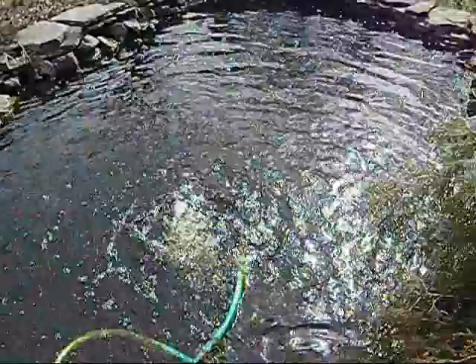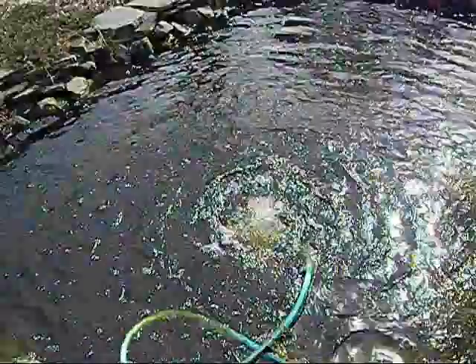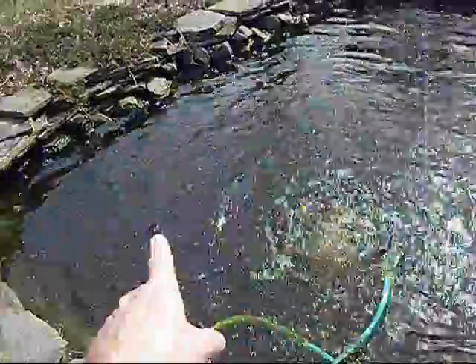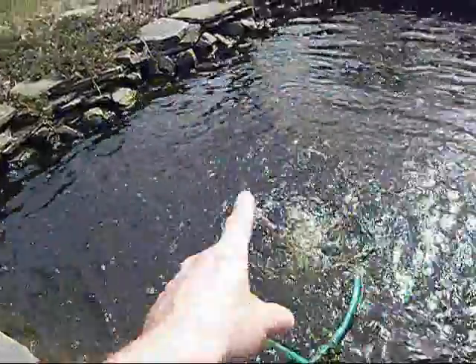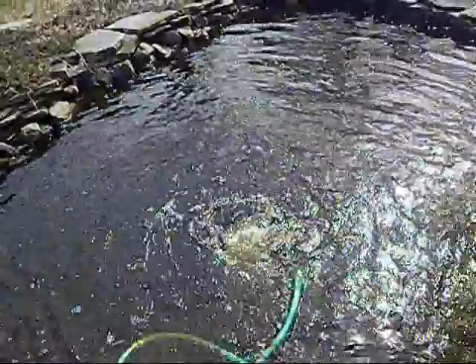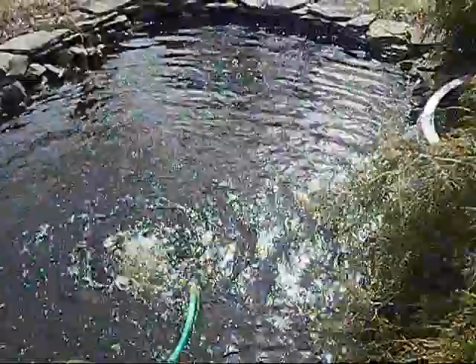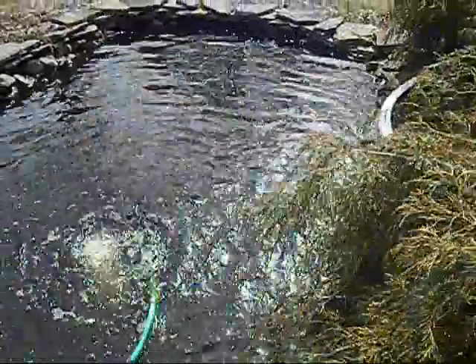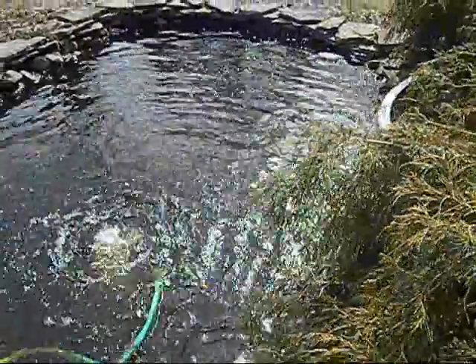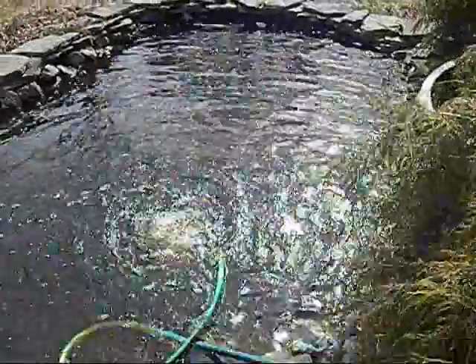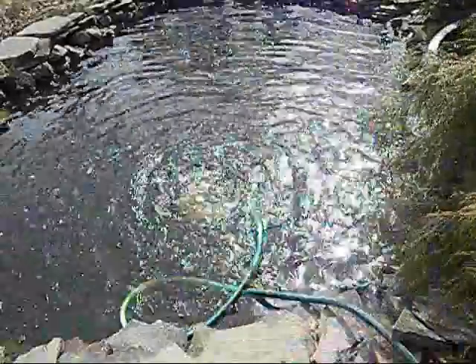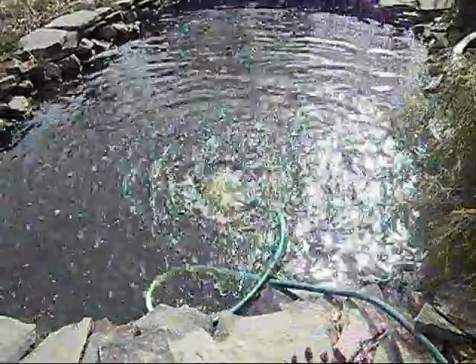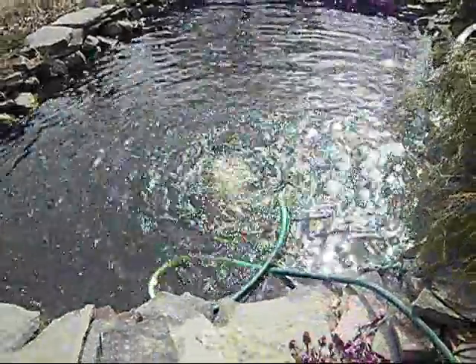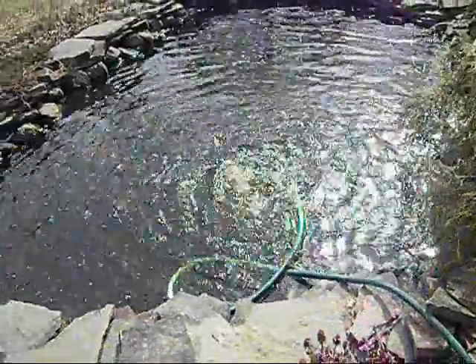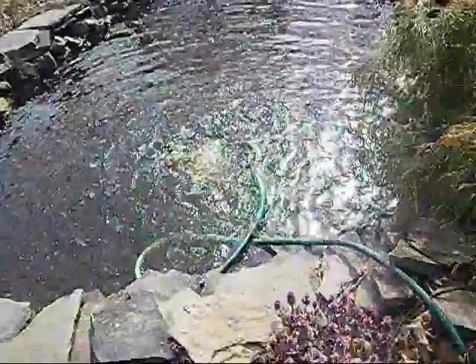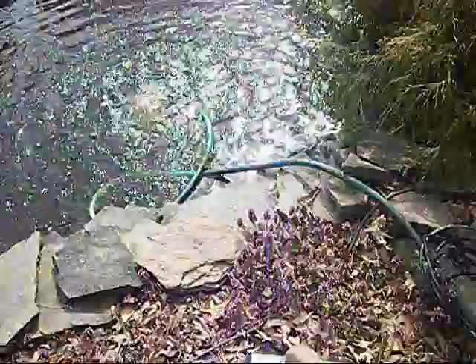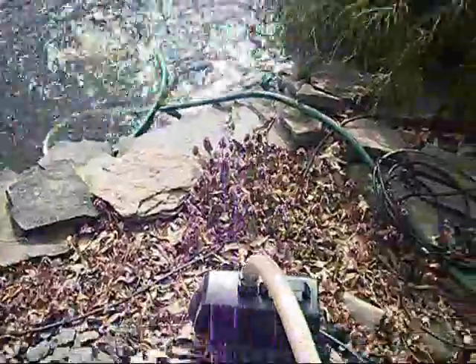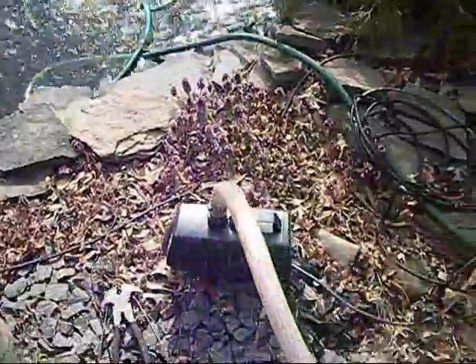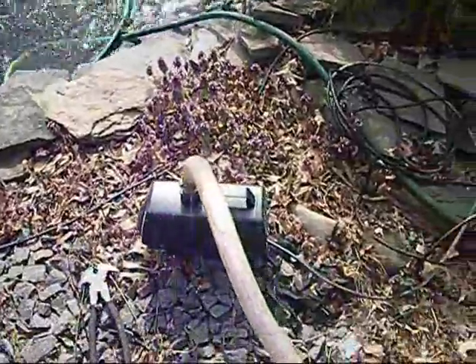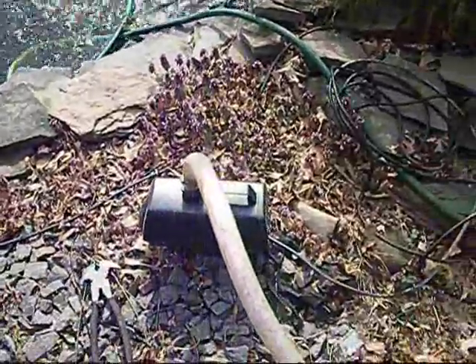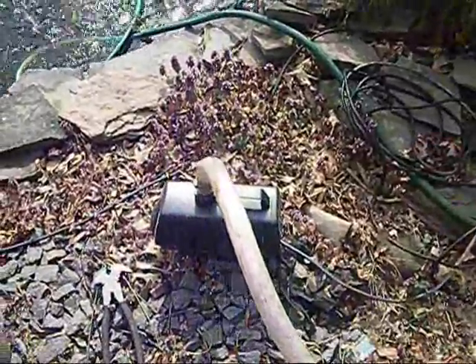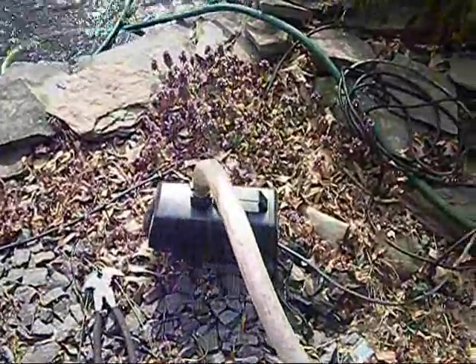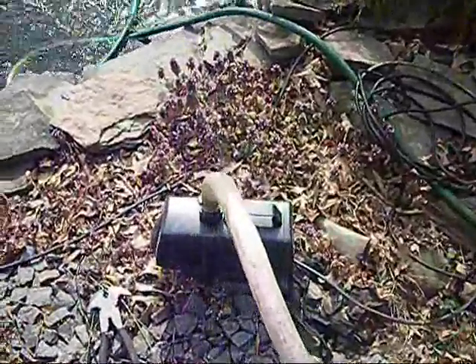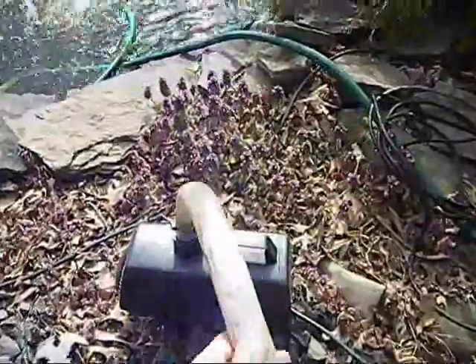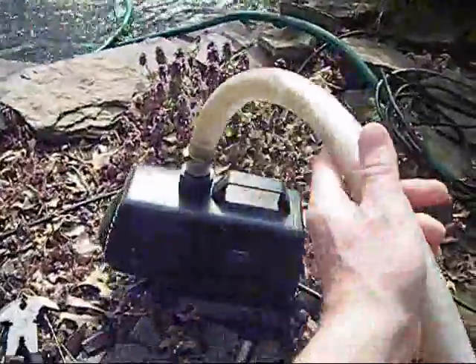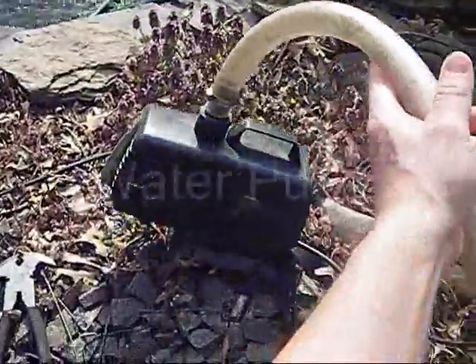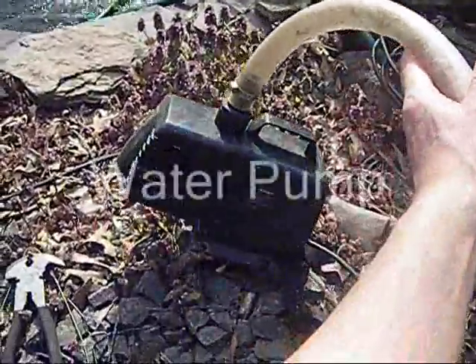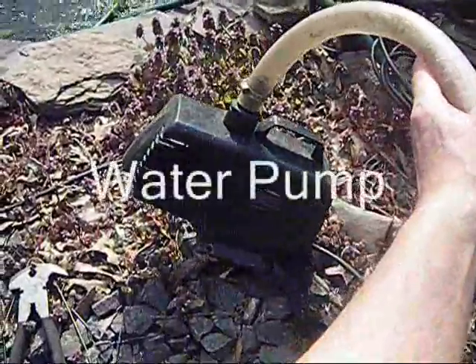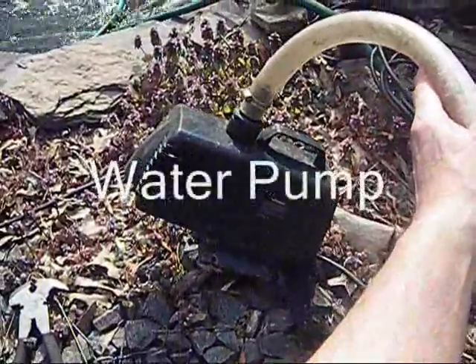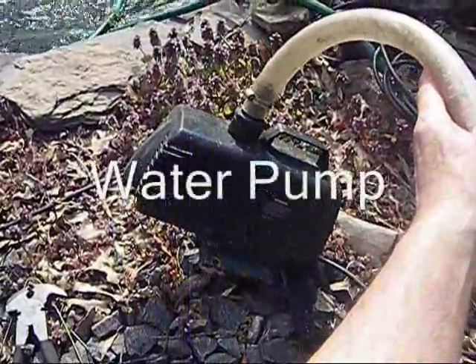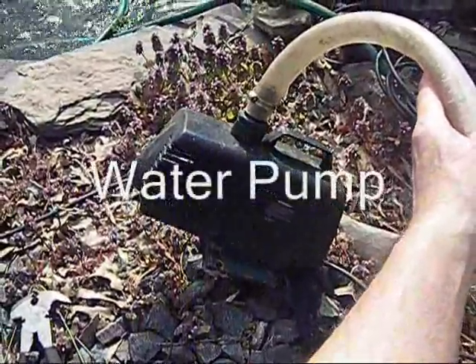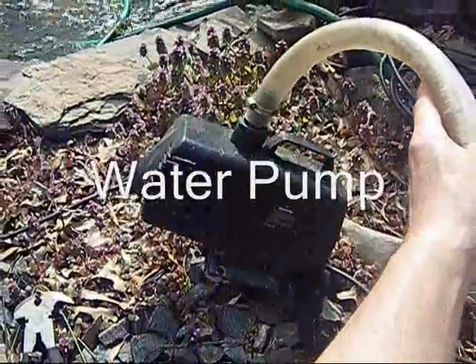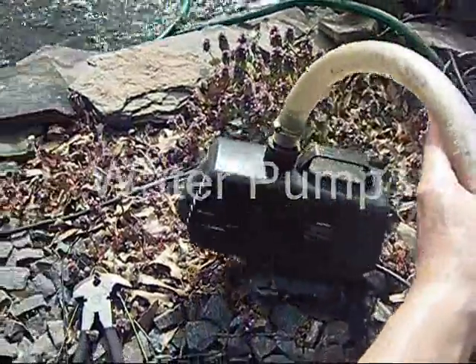You can see I have an algae bloom here — it's warming up, the sun is shining. It's time to set up my summer or spring setup, and that setup involves putting a pump down in the bottom of the pond.